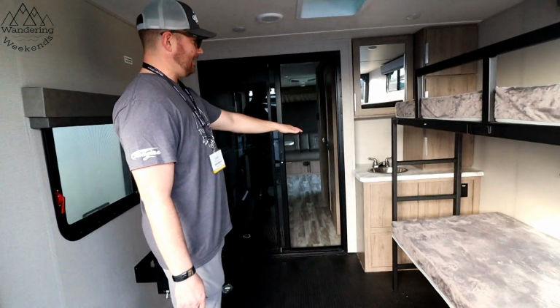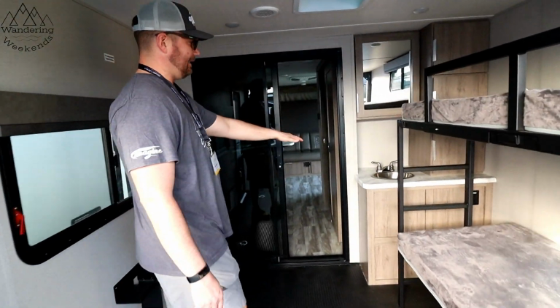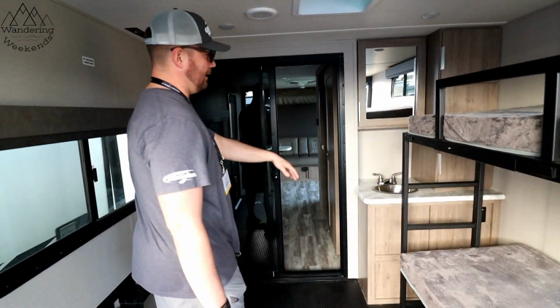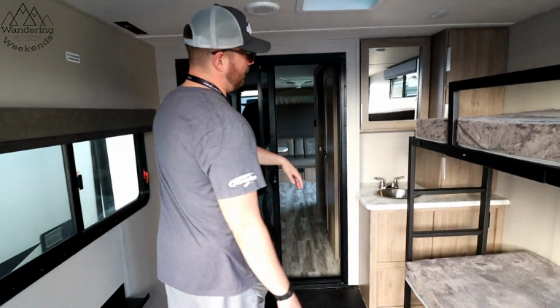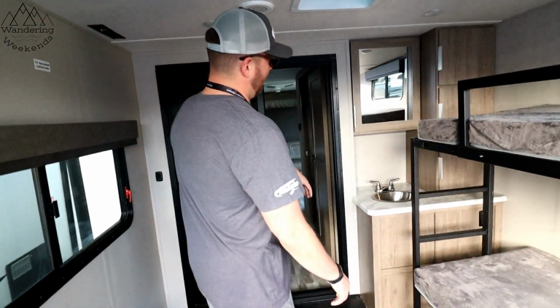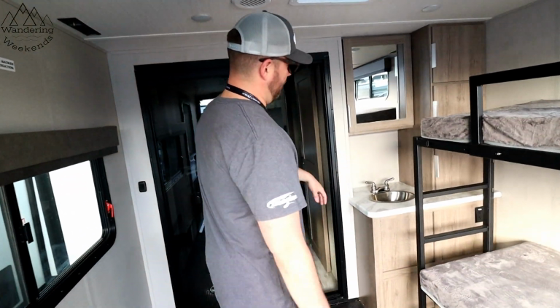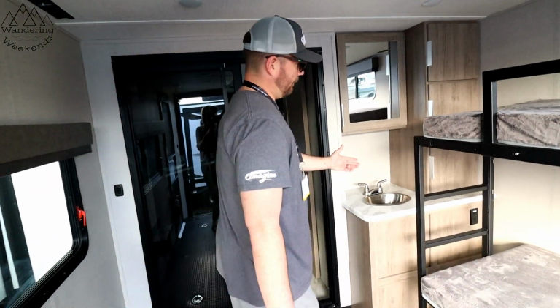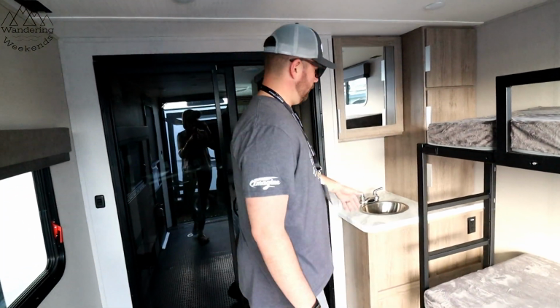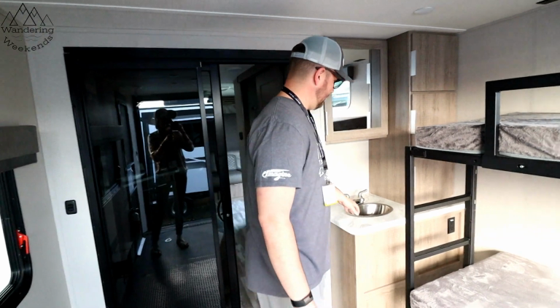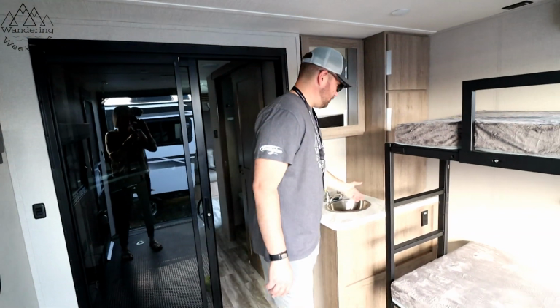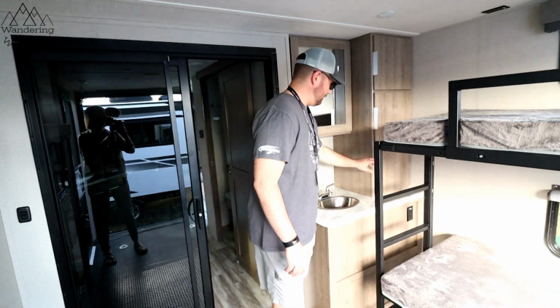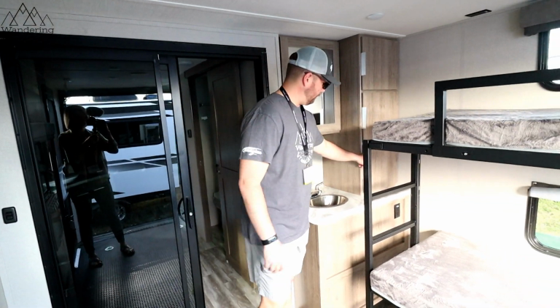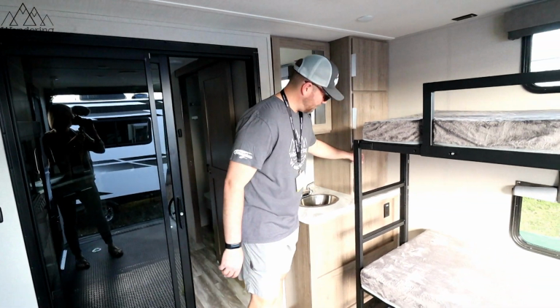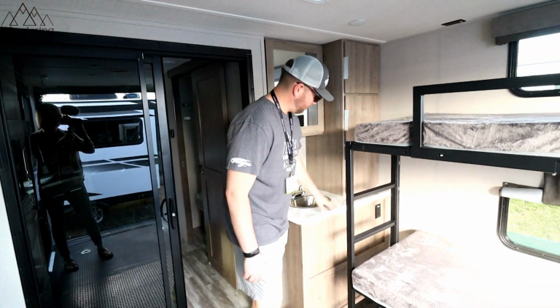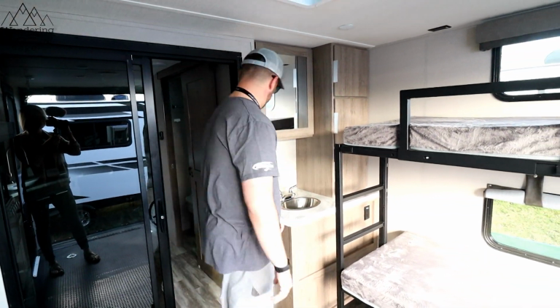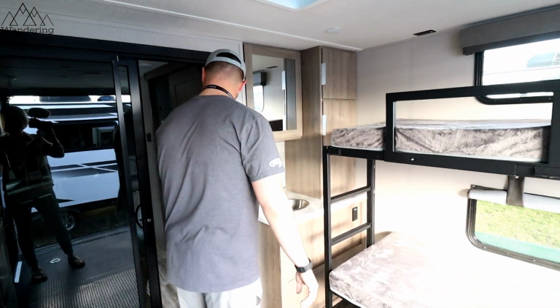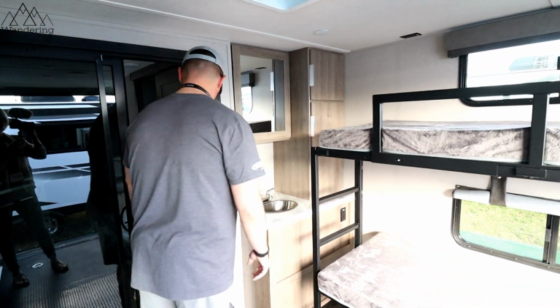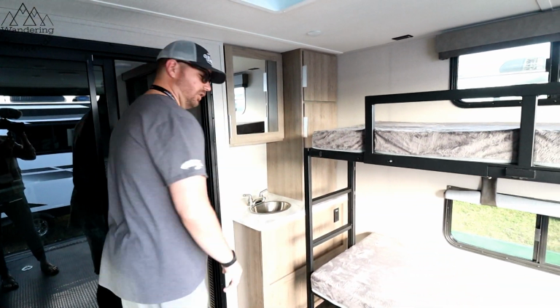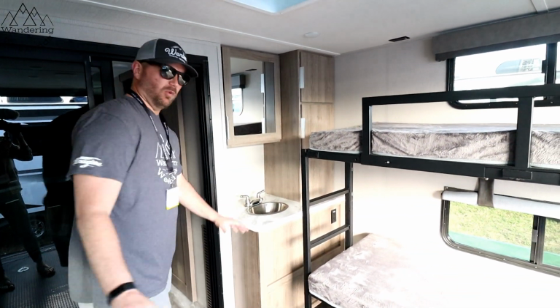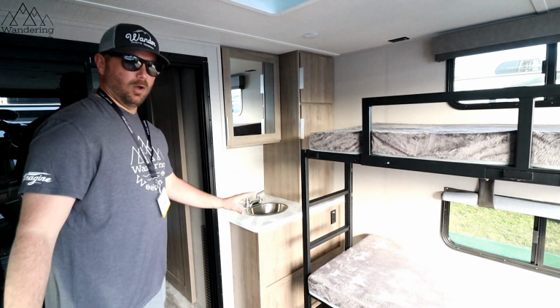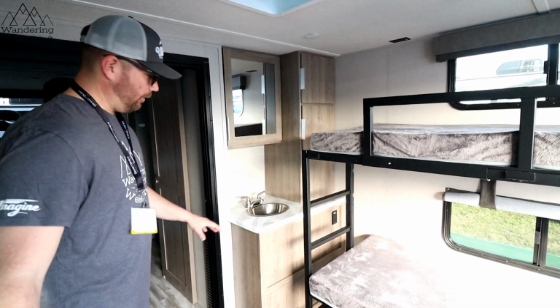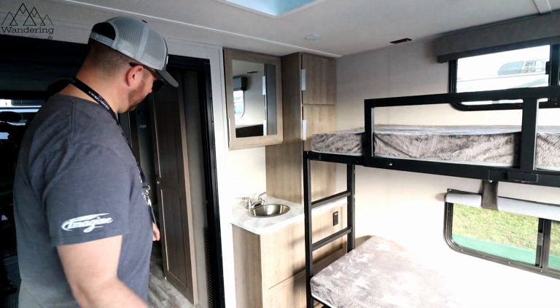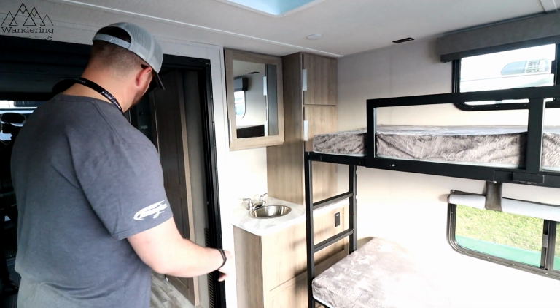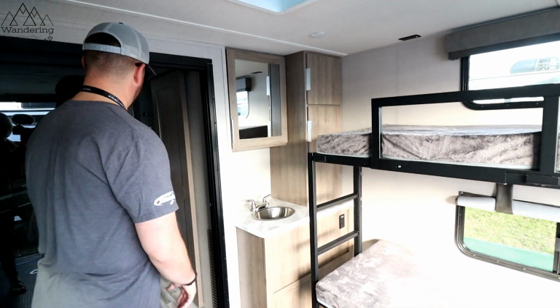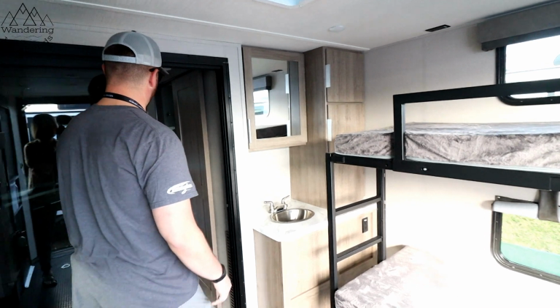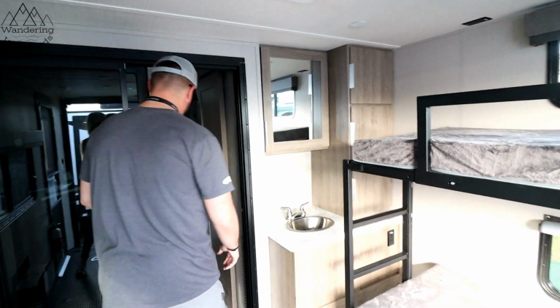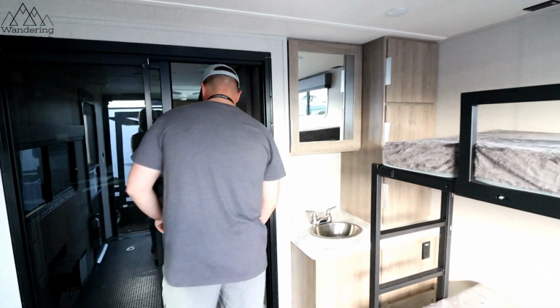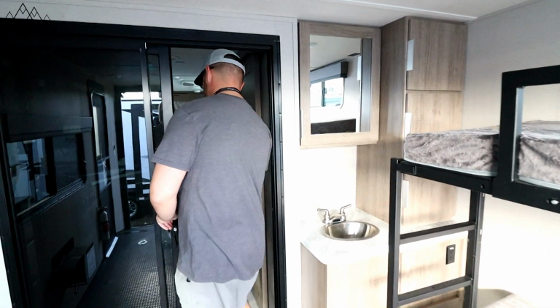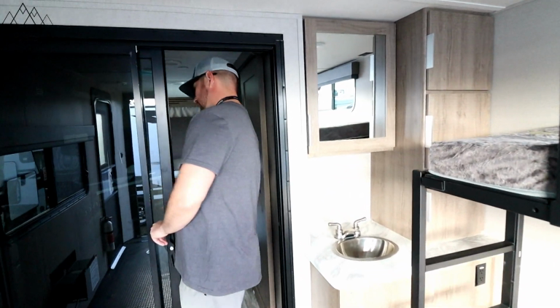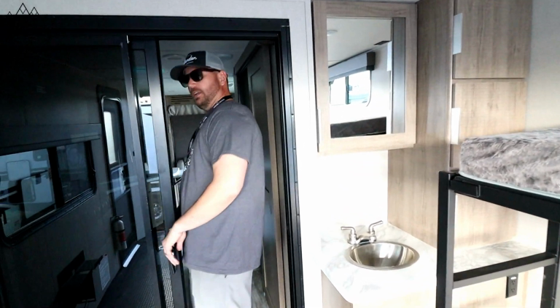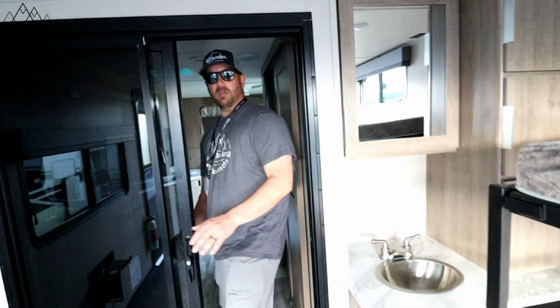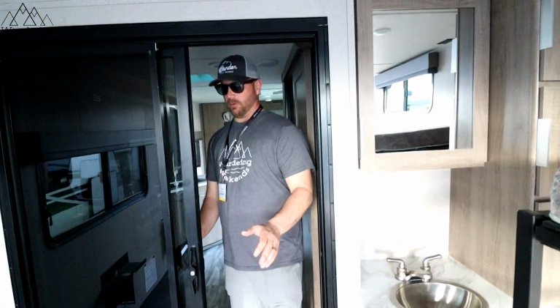There's an outside sink here — you can wash your hands, whatever else. Lots of storage out here. Just a really quick walkthrough — let's come on in. This unit doesn't have any power to it right now.